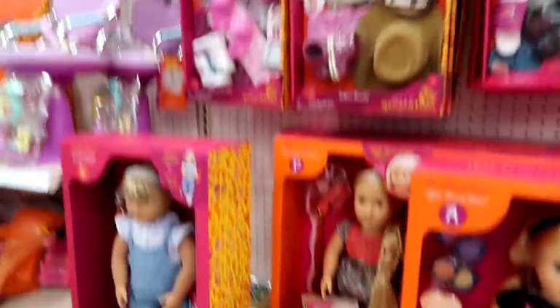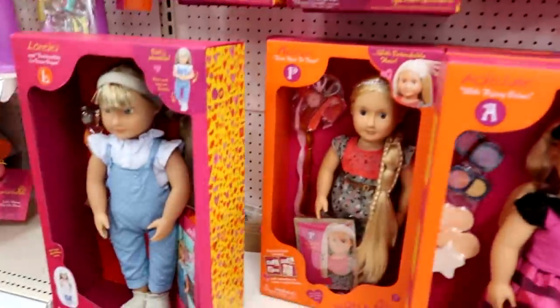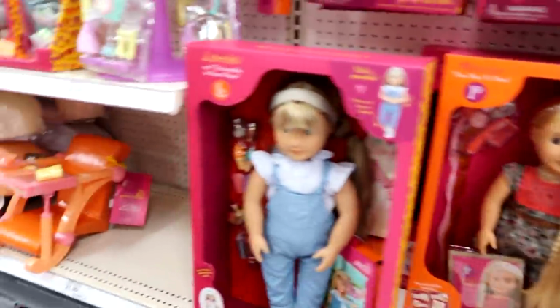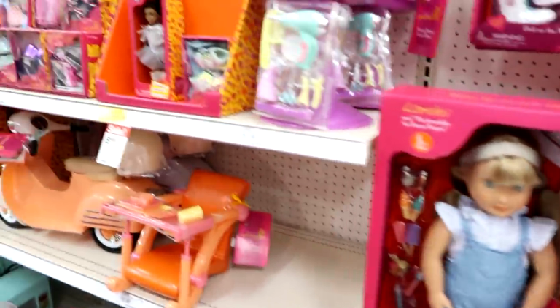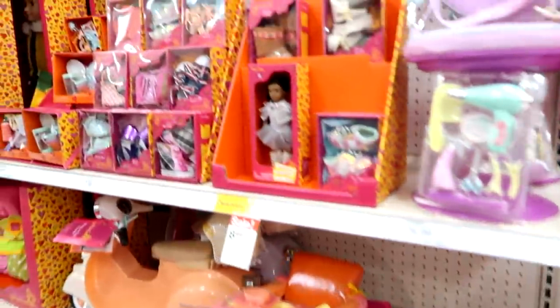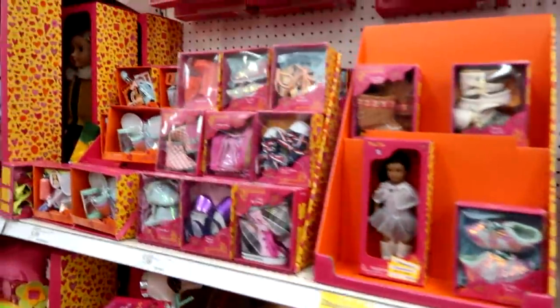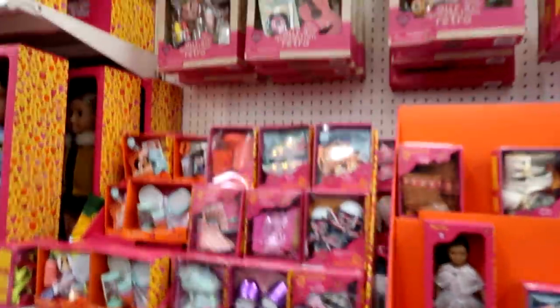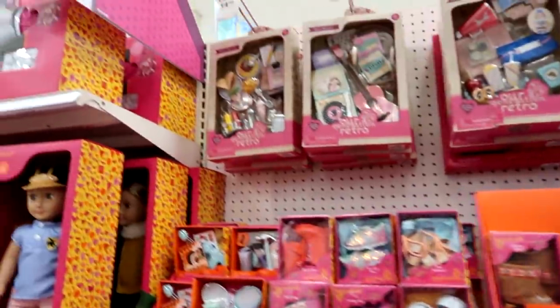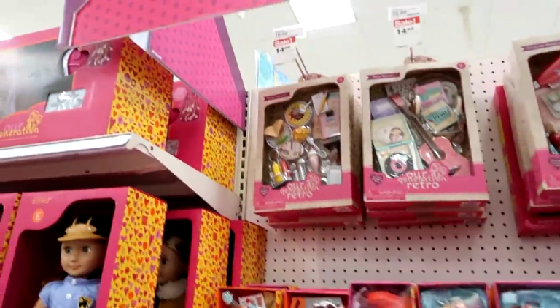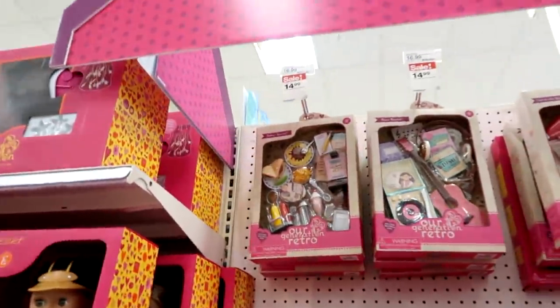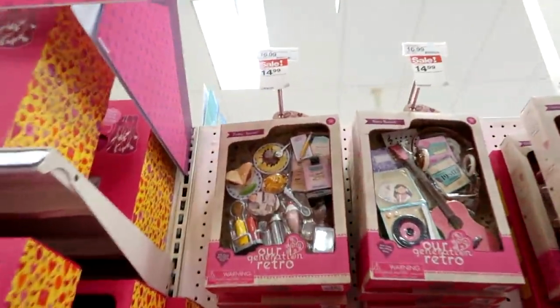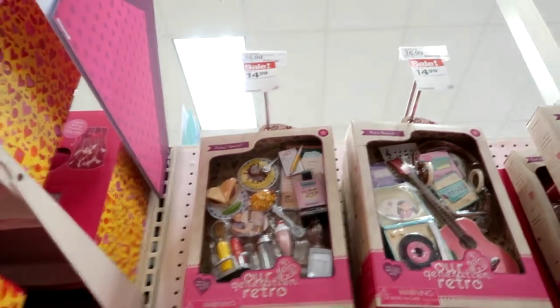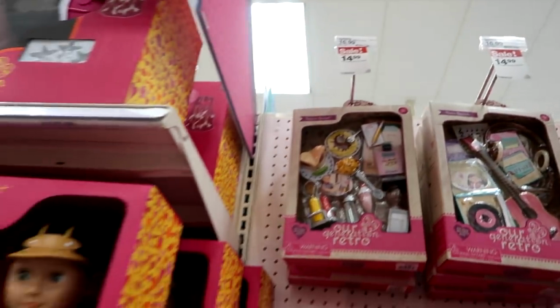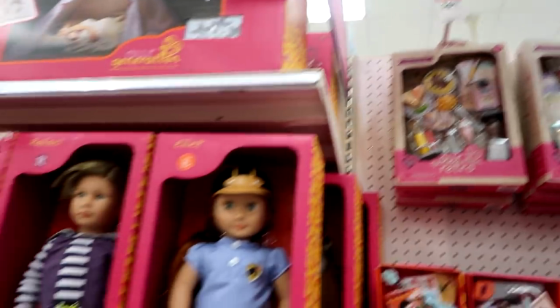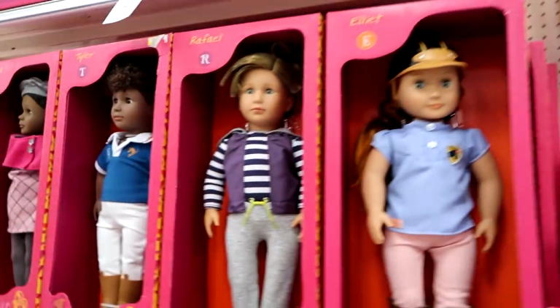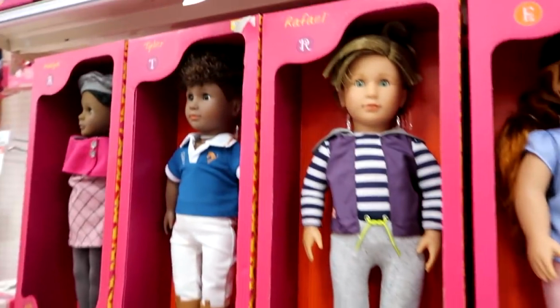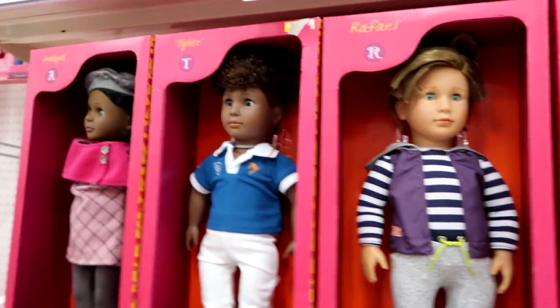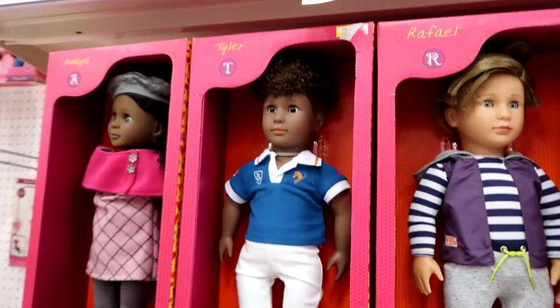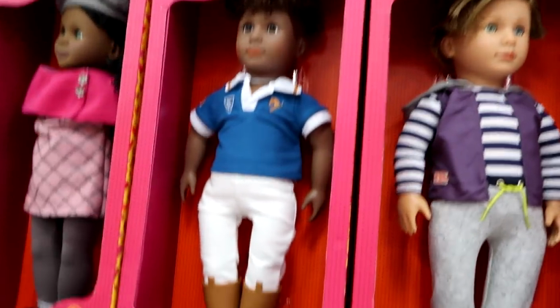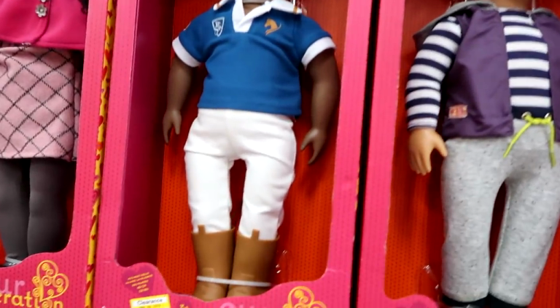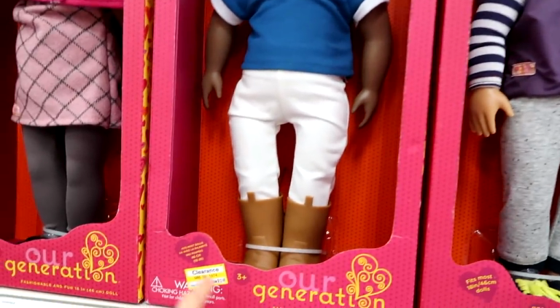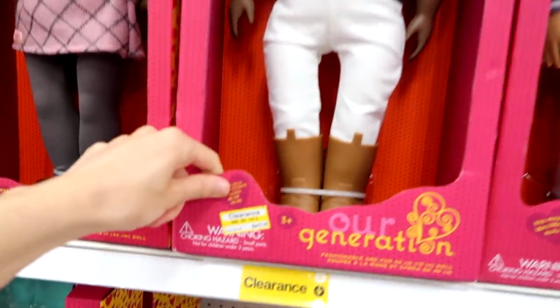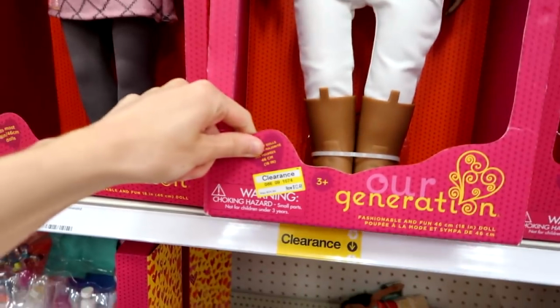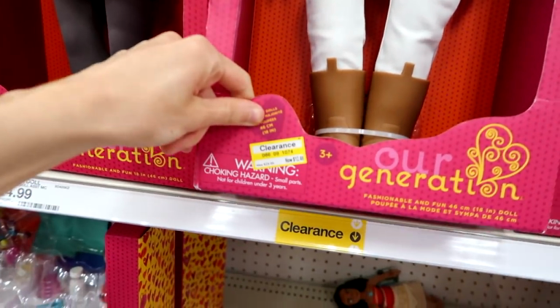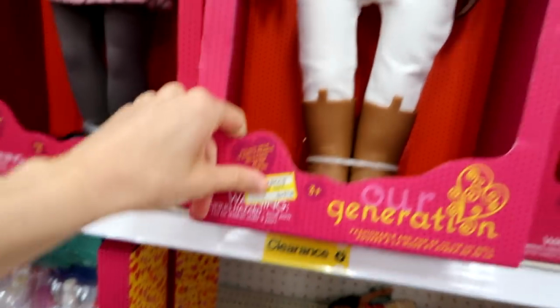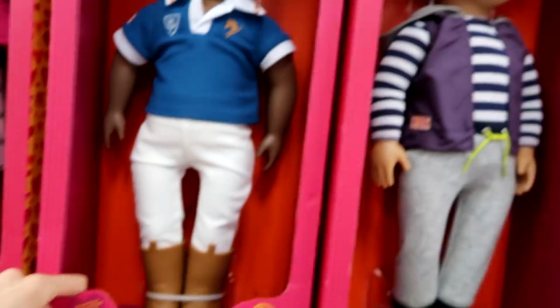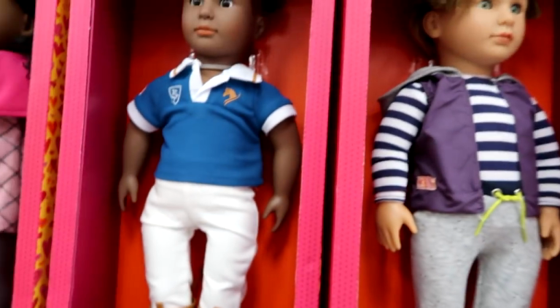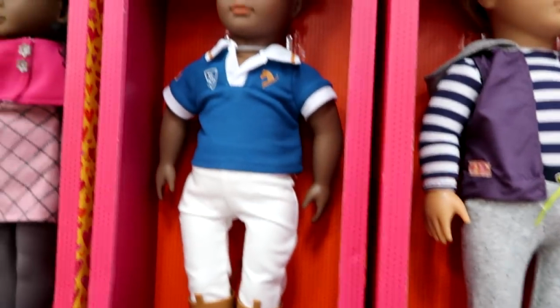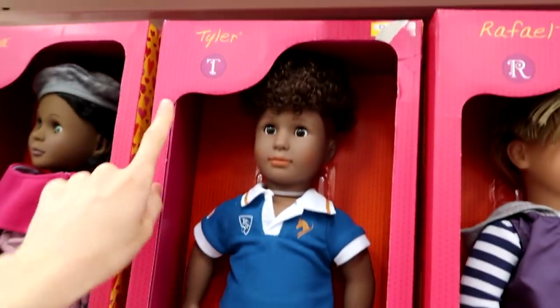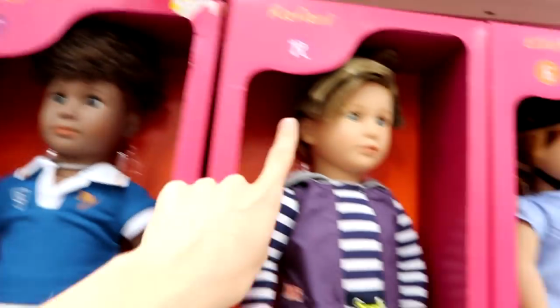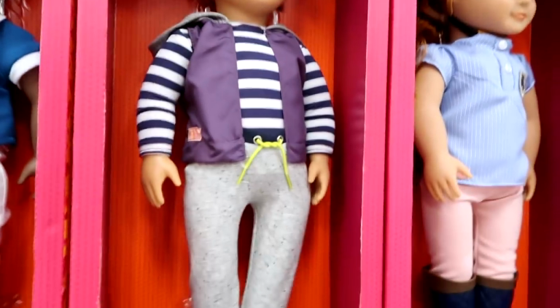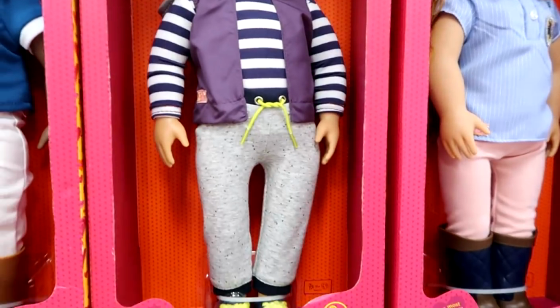I want all those foods. Here's Rafael and Tyler — these are both on clearance. Whoa, he's only $12.48! Only him though — Rafael's not on clearance.